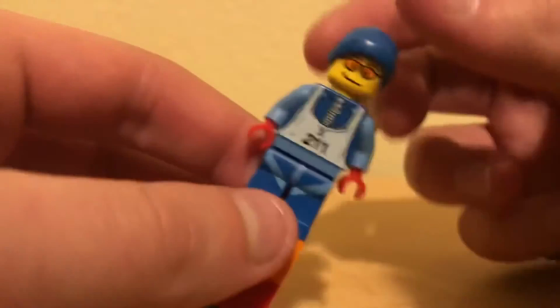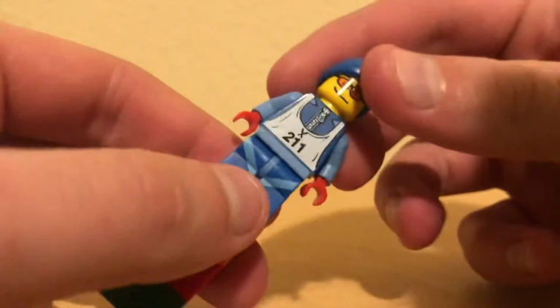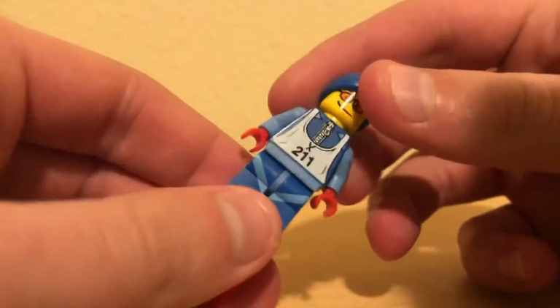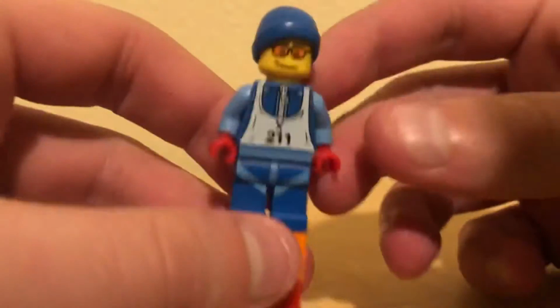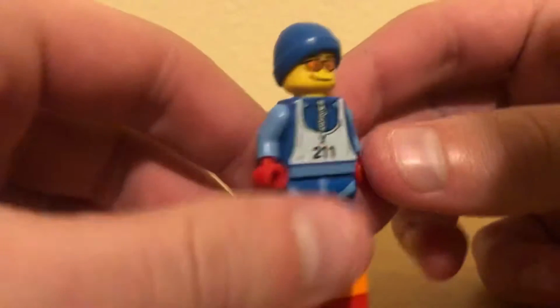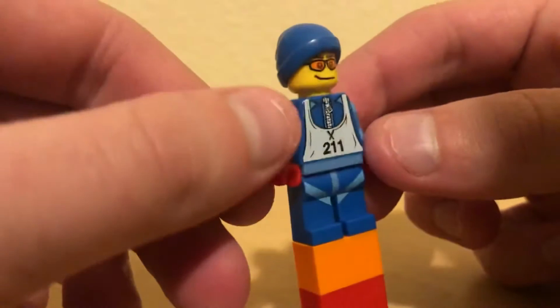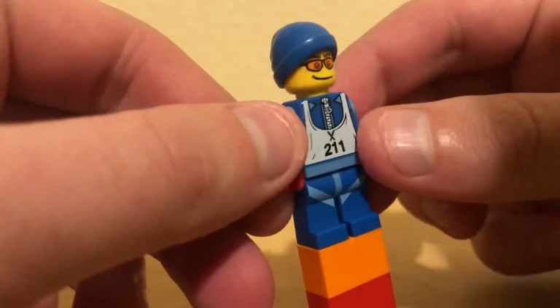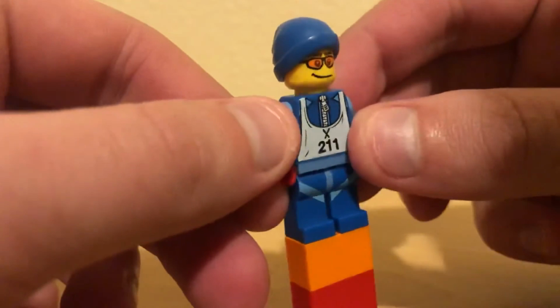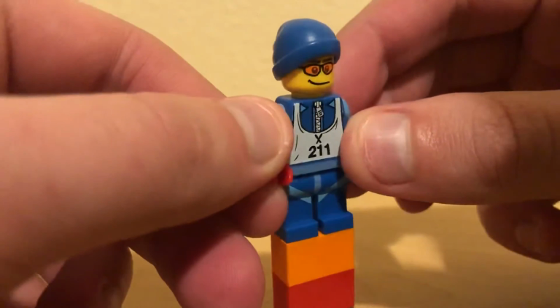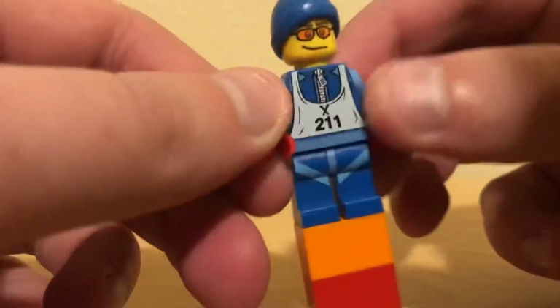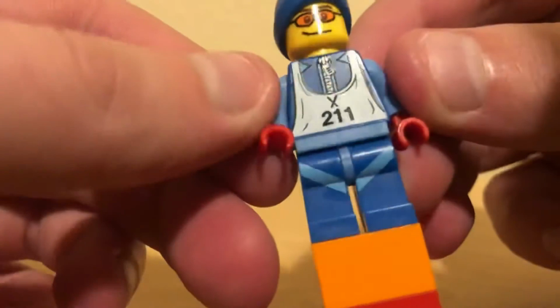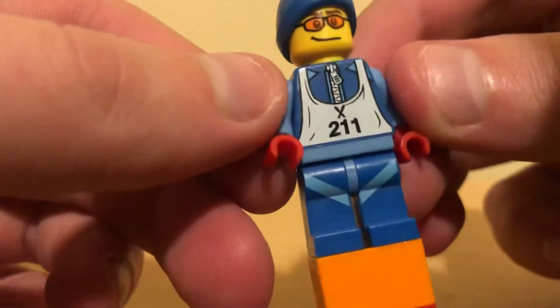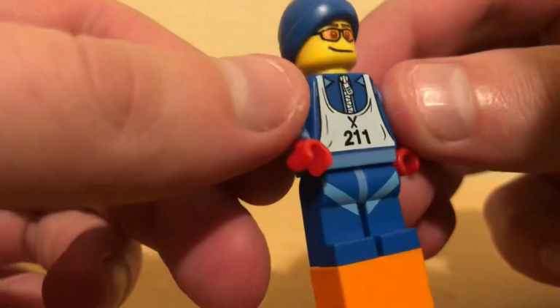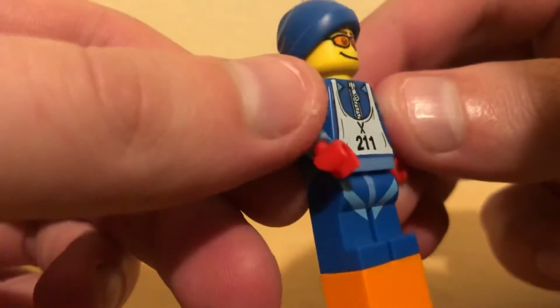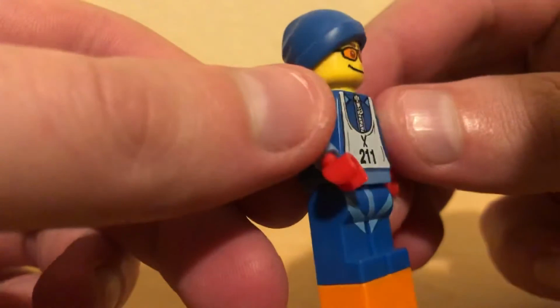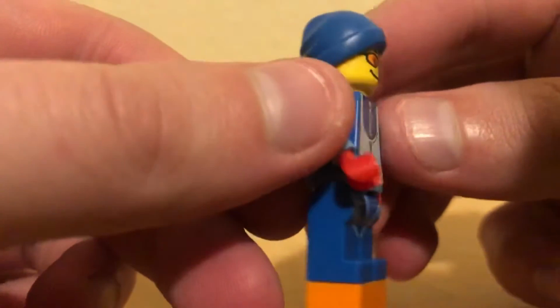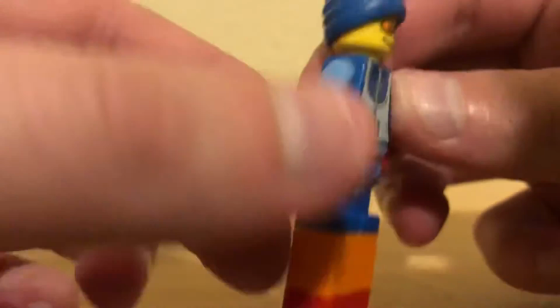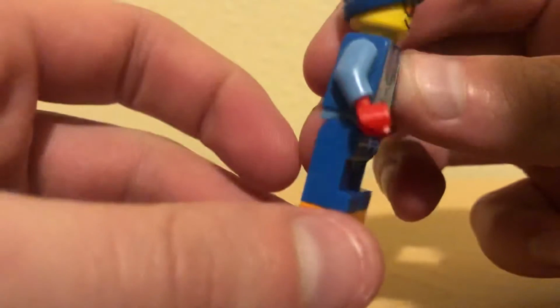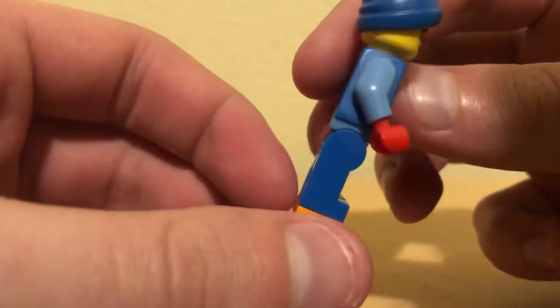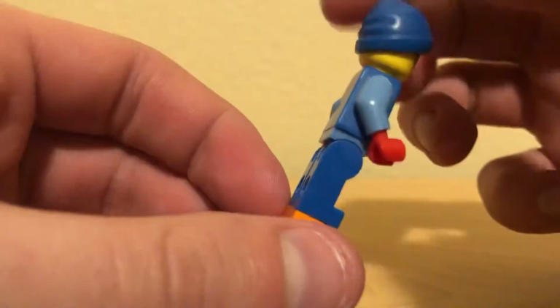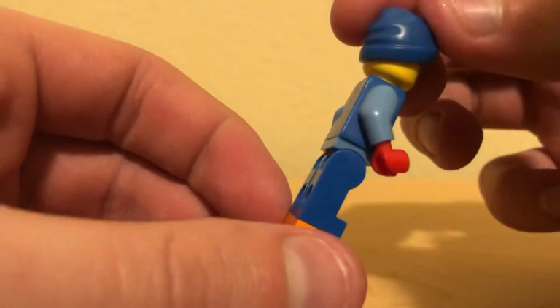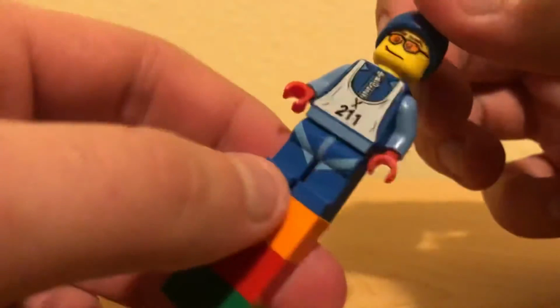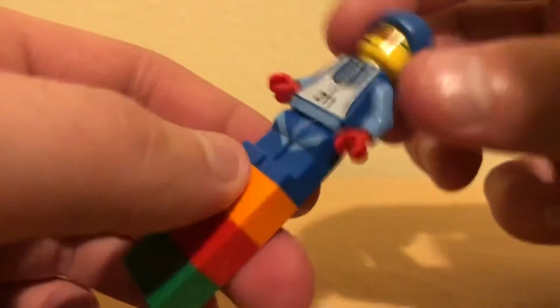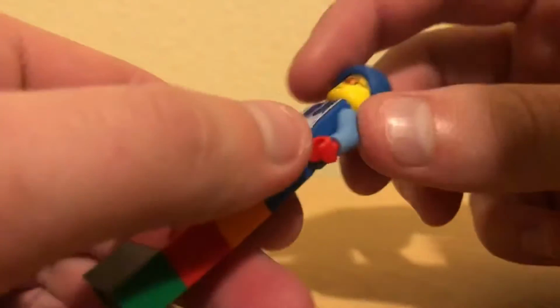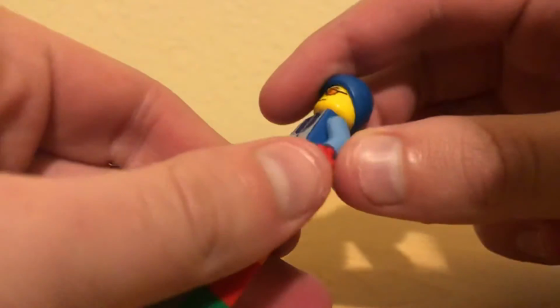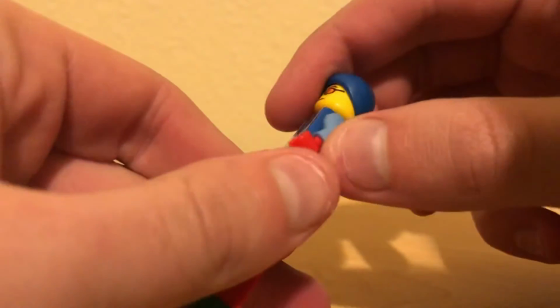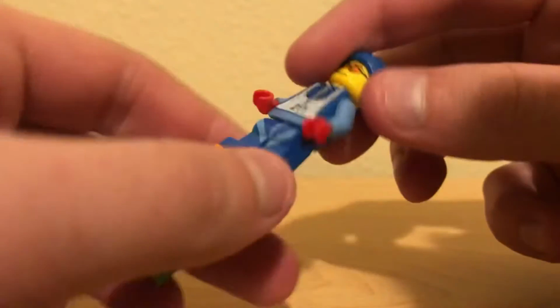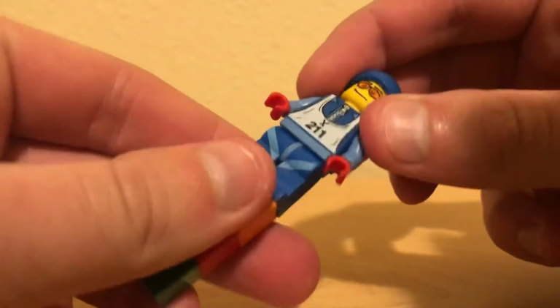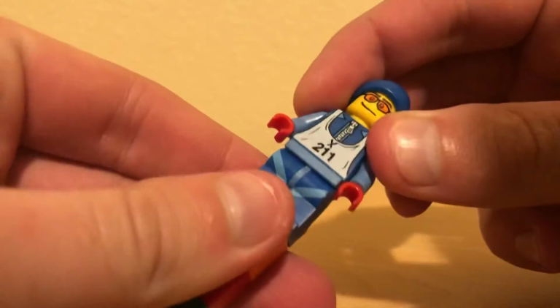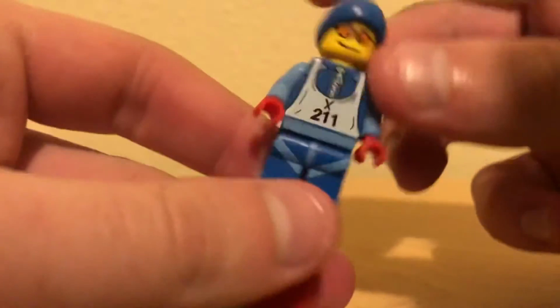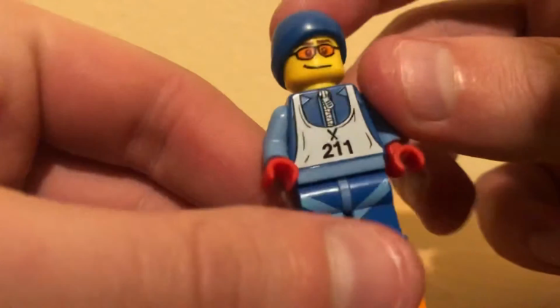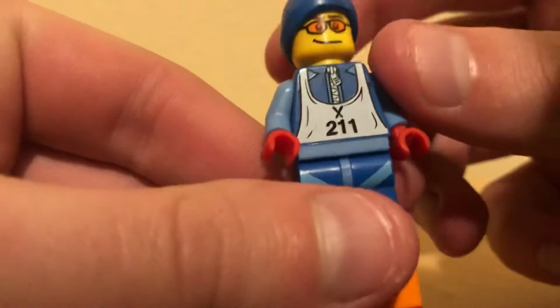One thing I always really liked about this guy whenever I was a kid was his red hands right here. I always thought that was really cool. There just aren't a lot of Lego minifigures that have red hands.